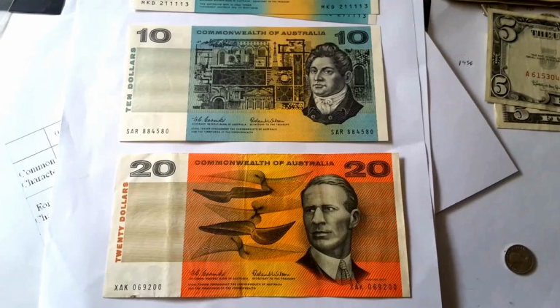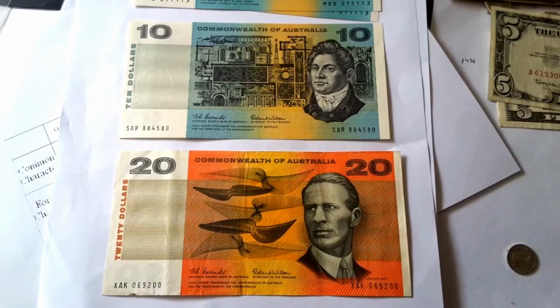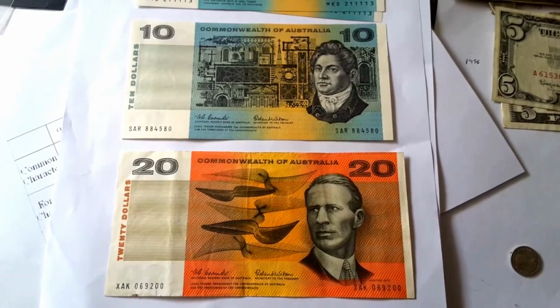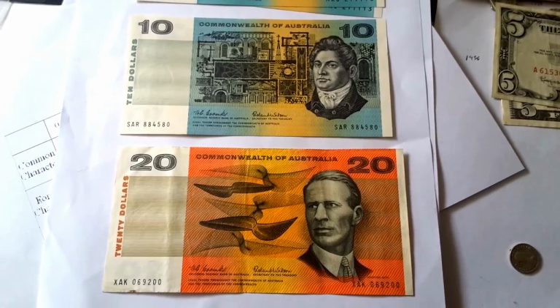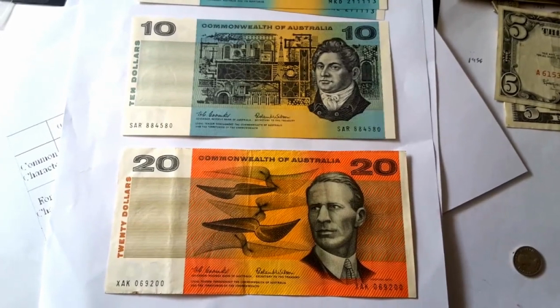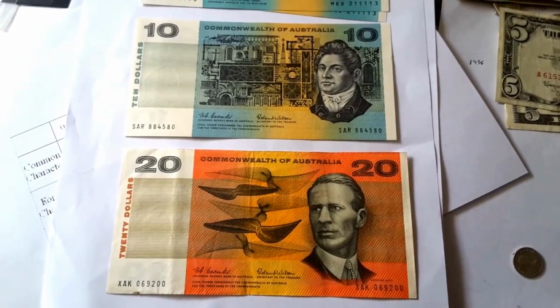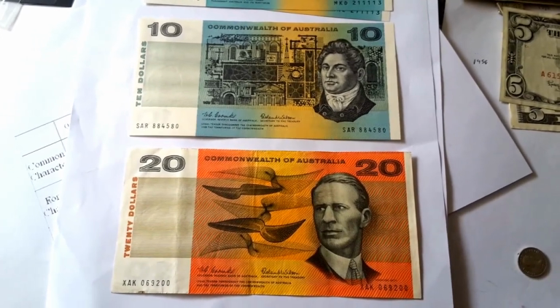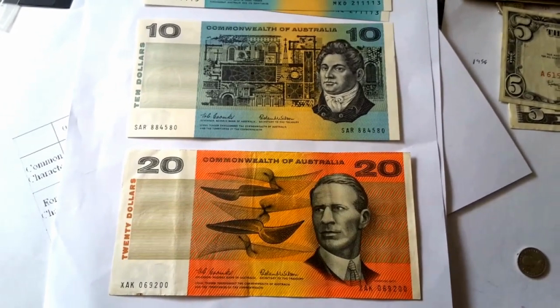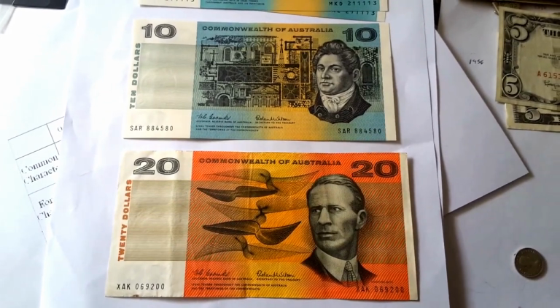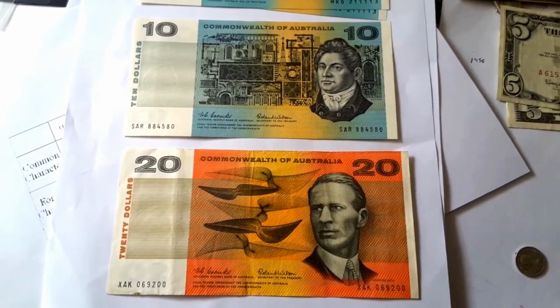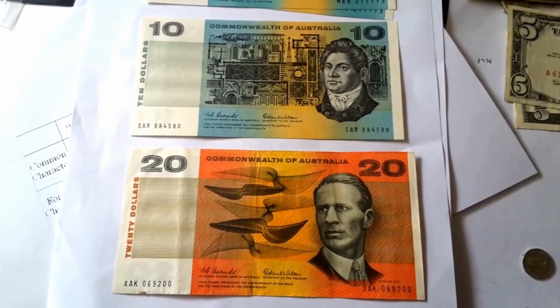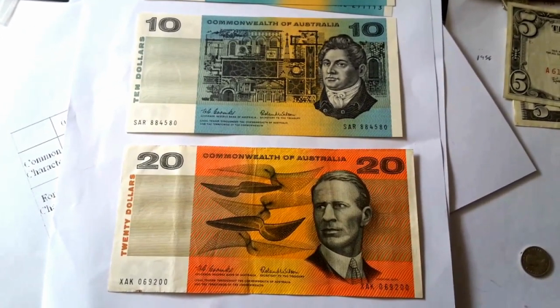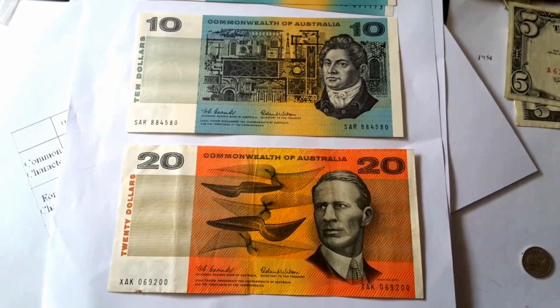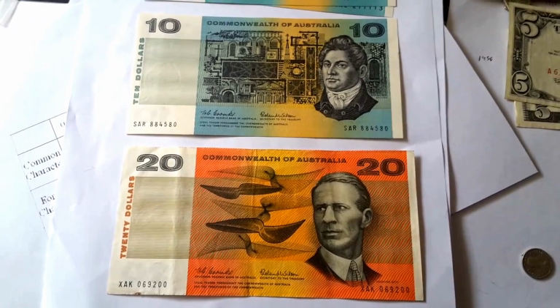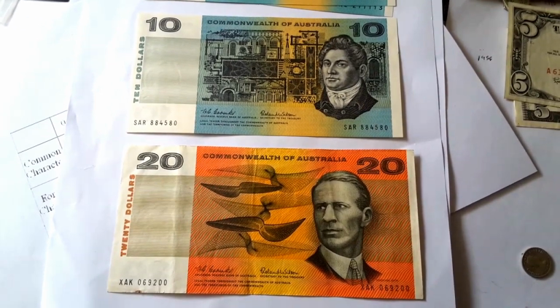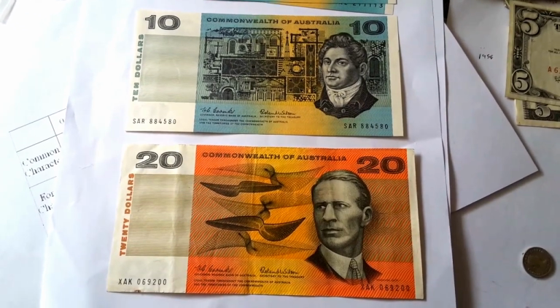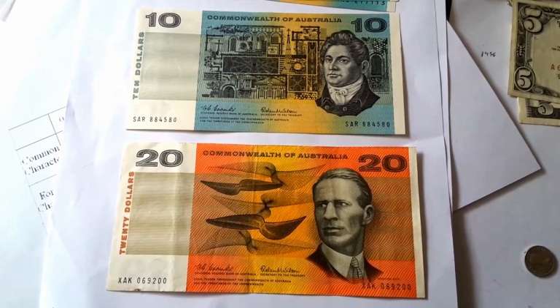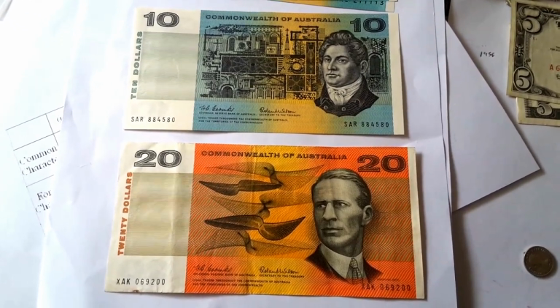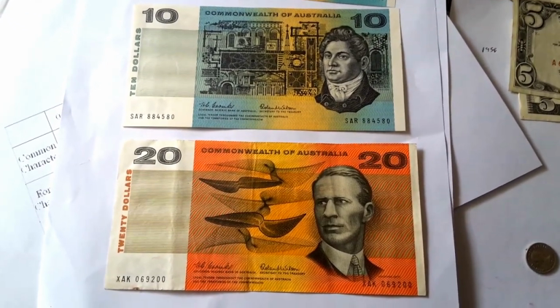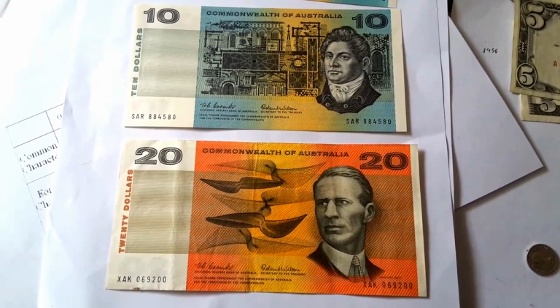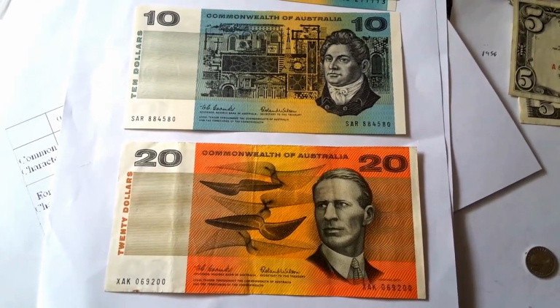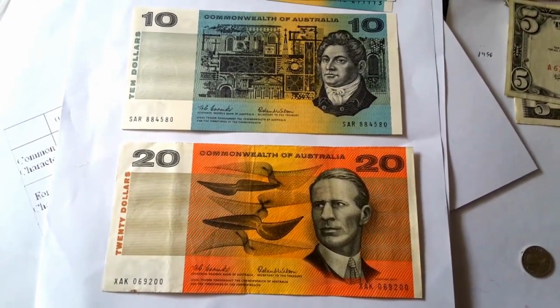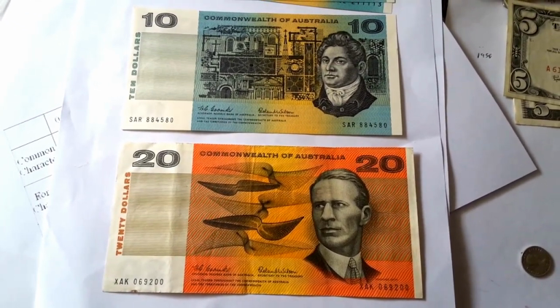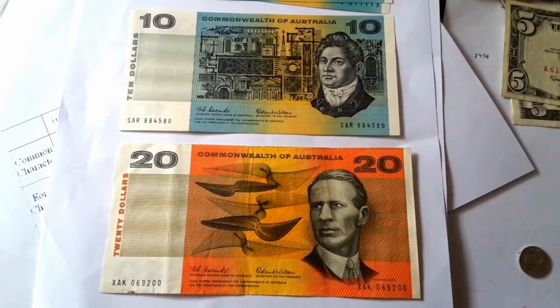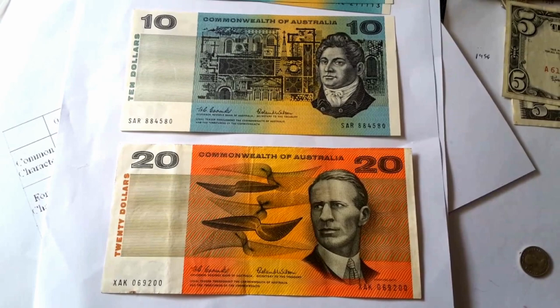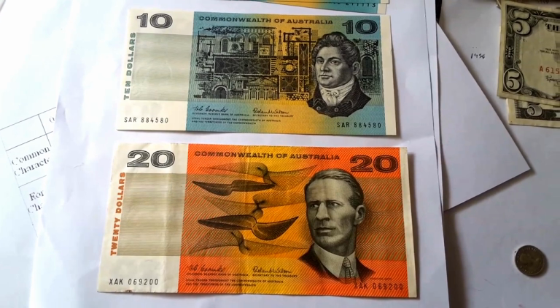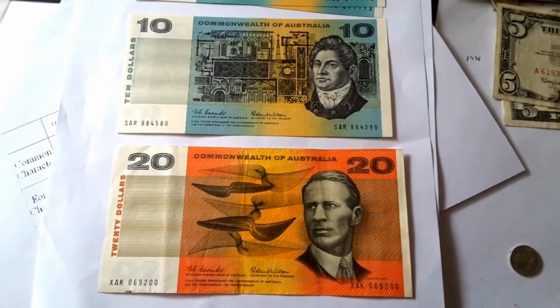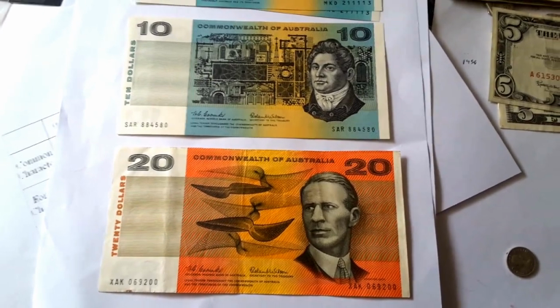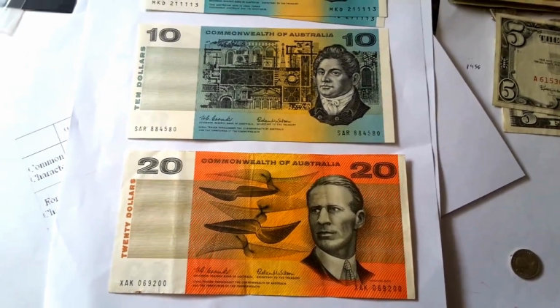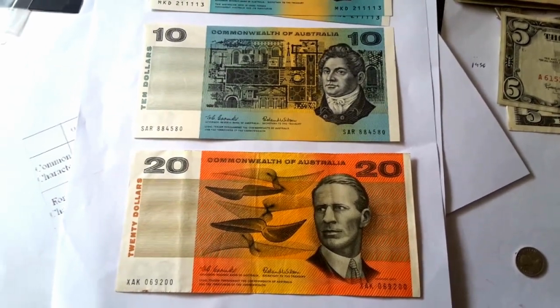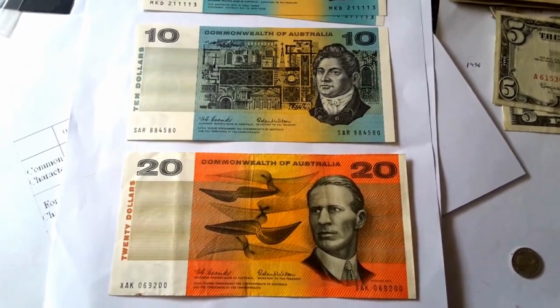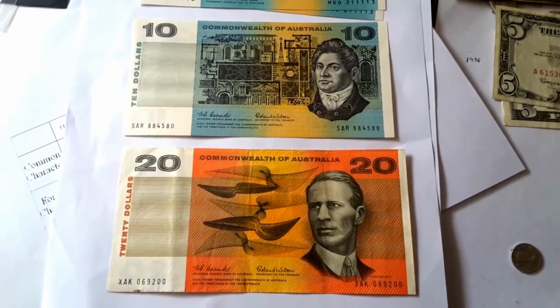Hello people, this is Glen again. Just wanted to show you the old paper Australian $10 and $20 banknote. As you can see here, they're pretty pretty, better than the current banknotes, which are polymer.